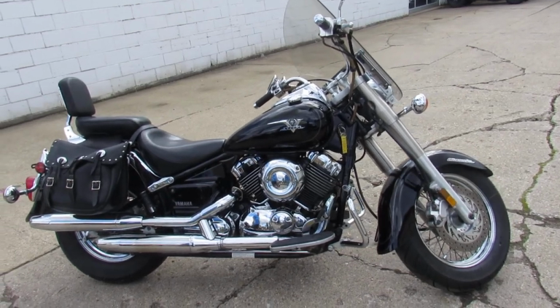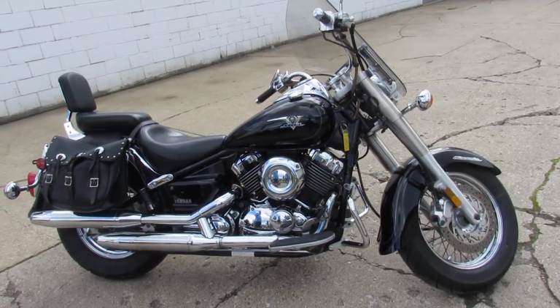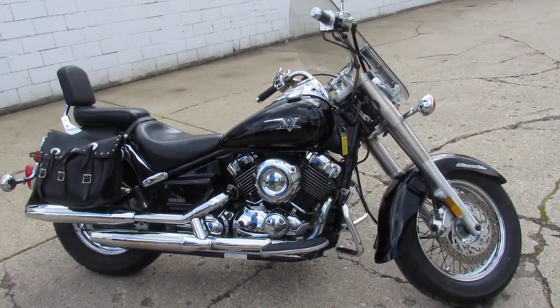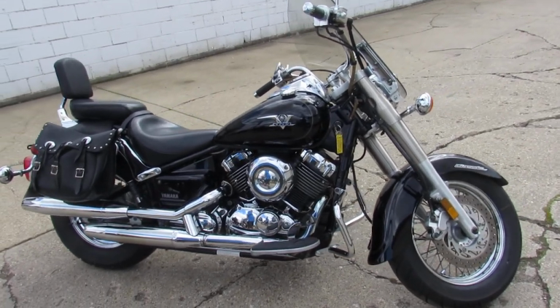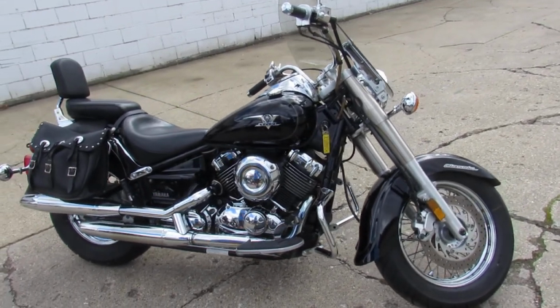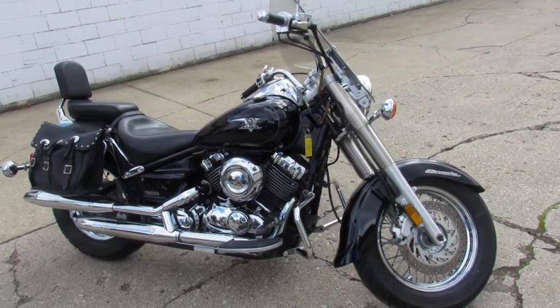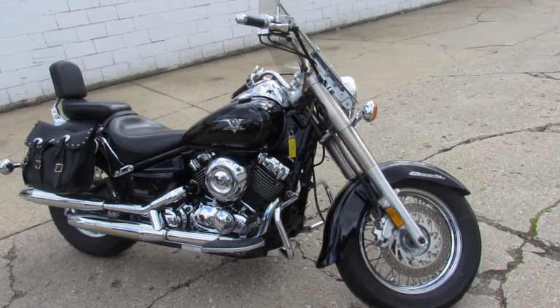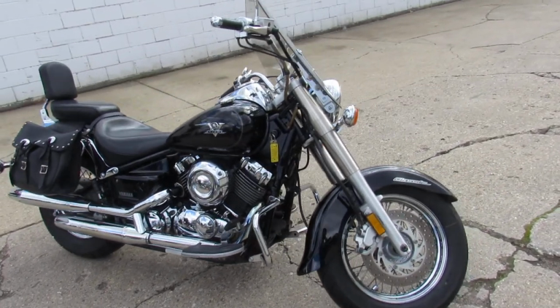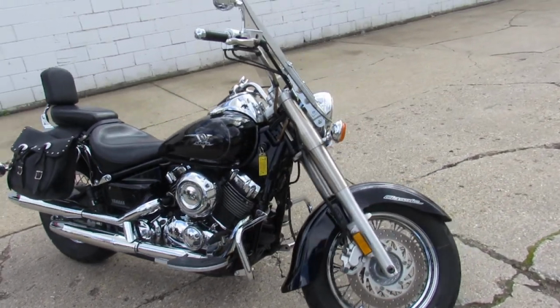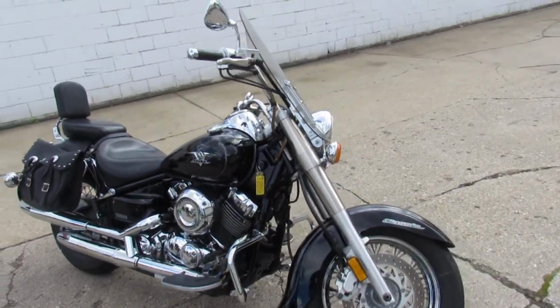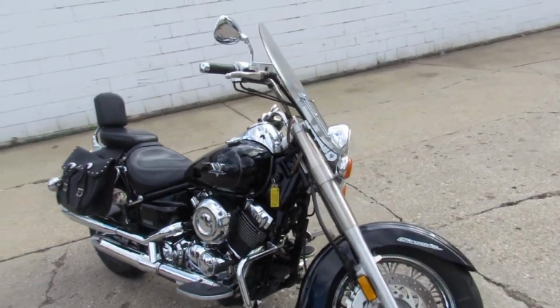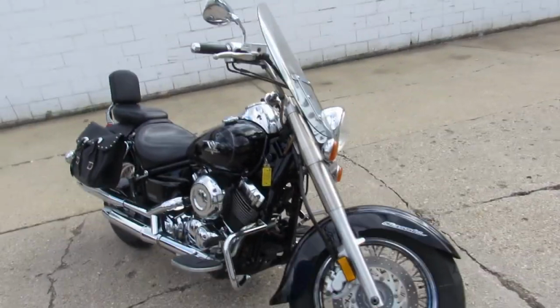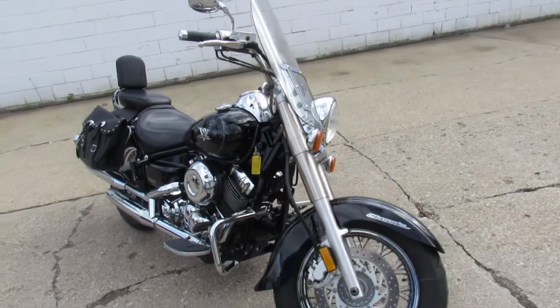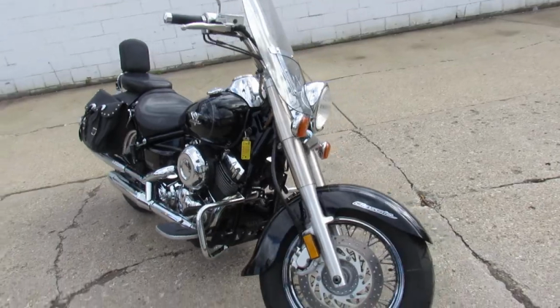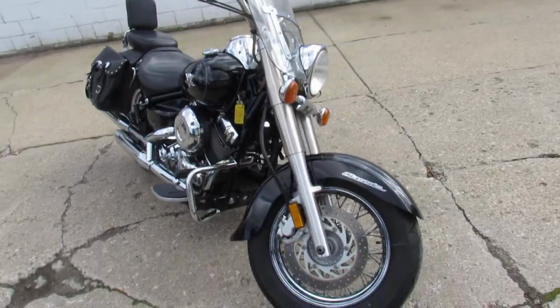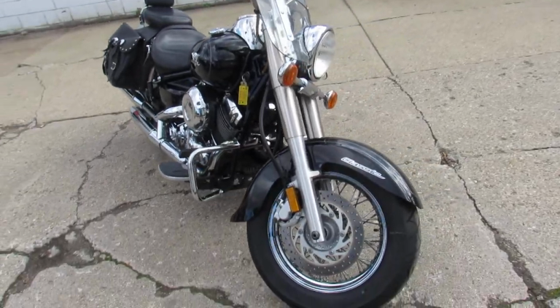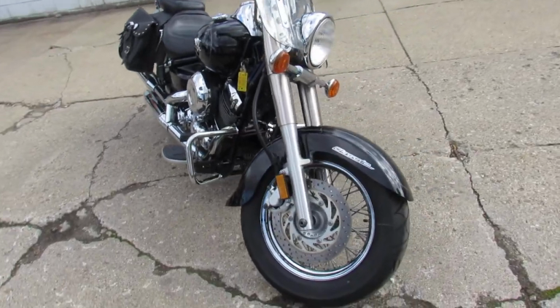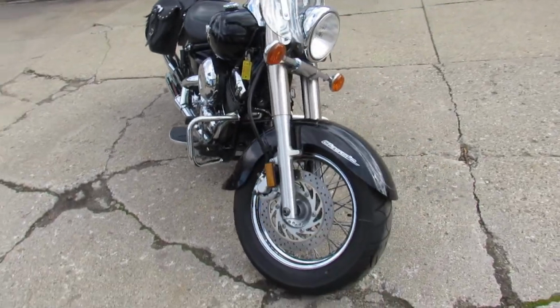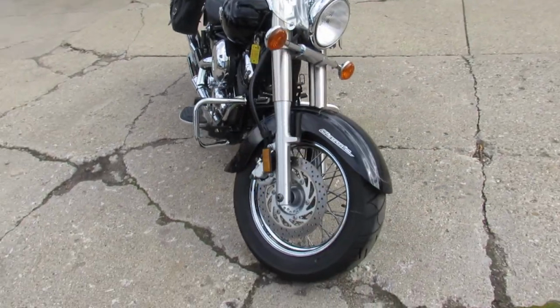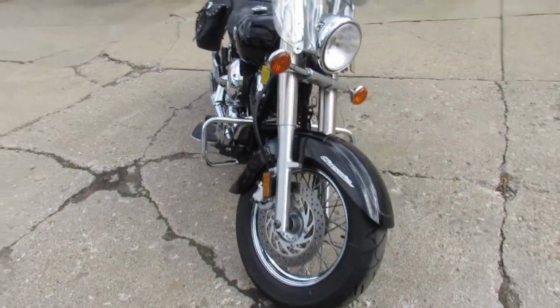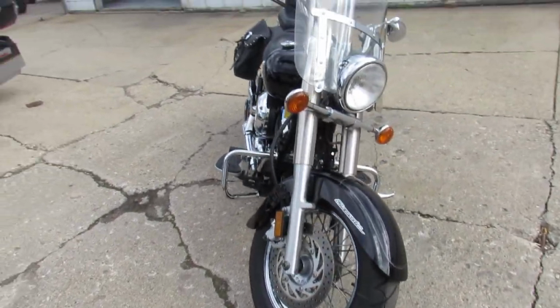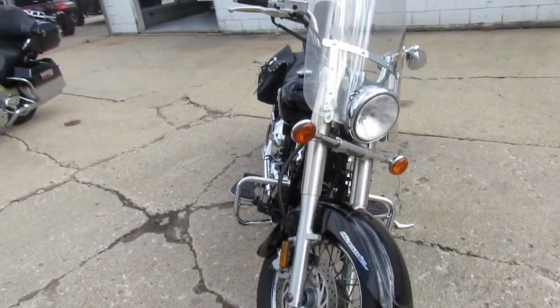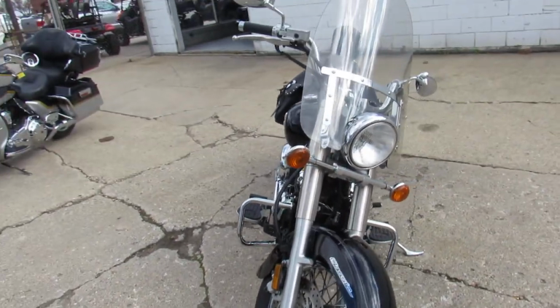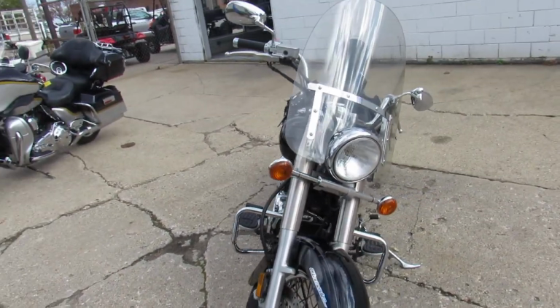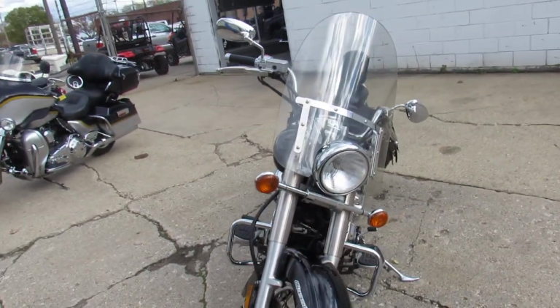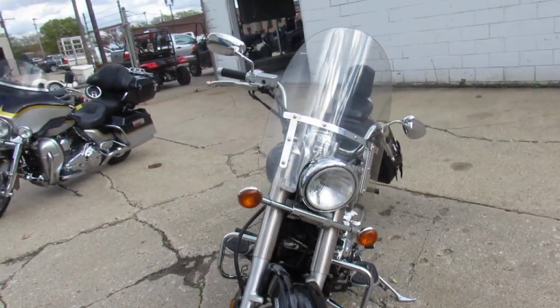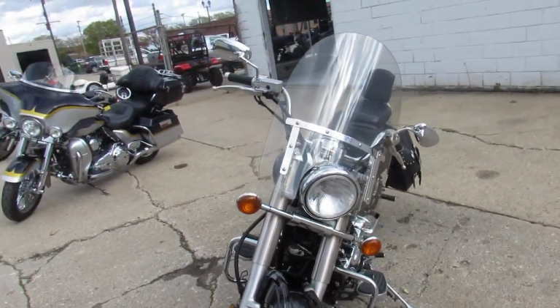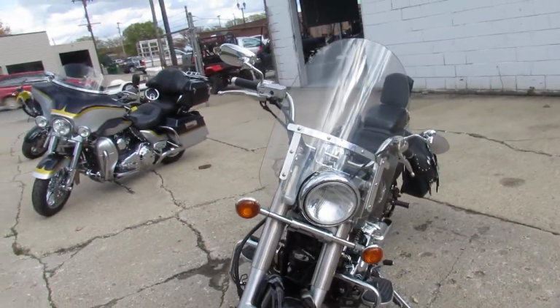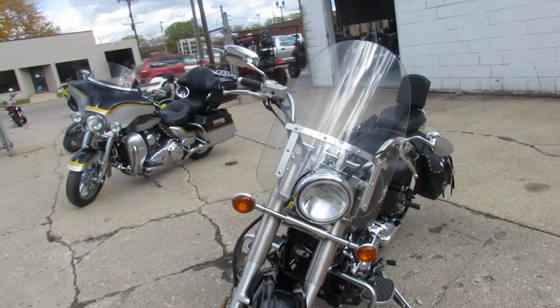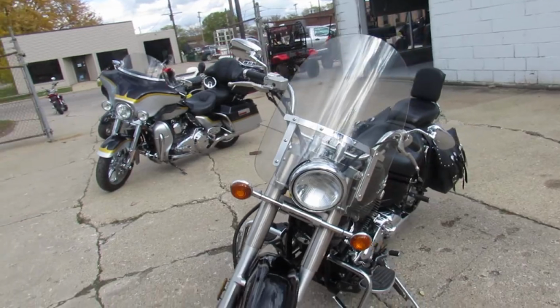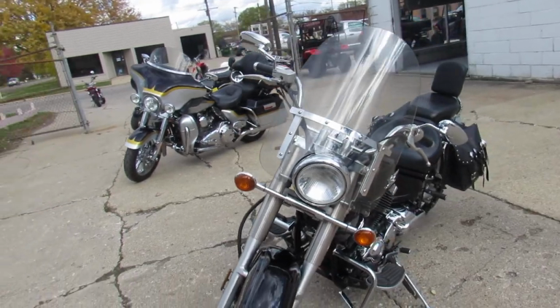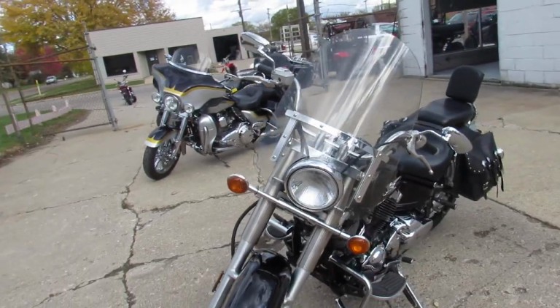Hey guys, ApprovalPowerSports.com here doing some videos on the used cruisers. This one here, 2004 V-Star 650 for sale, only $22.99.